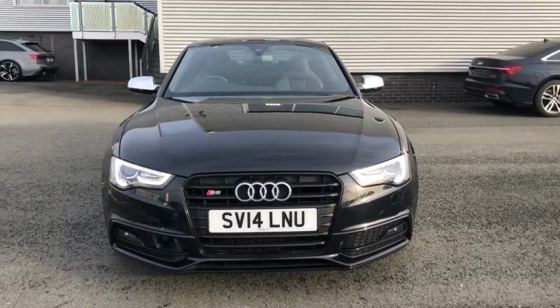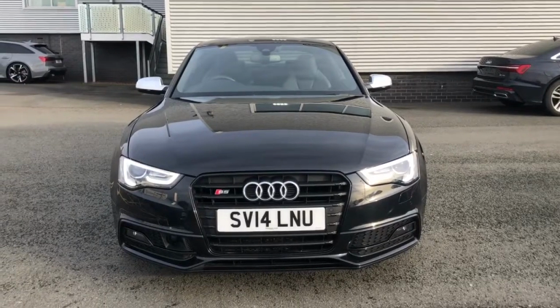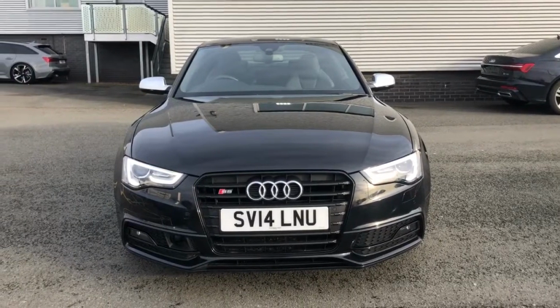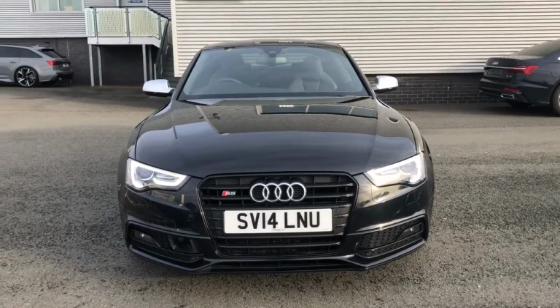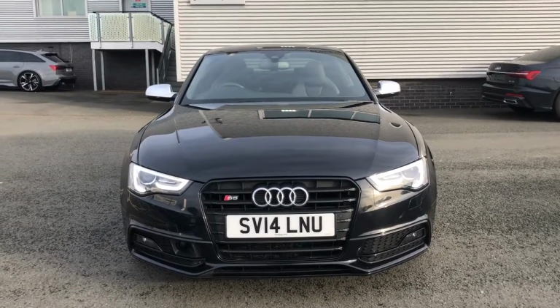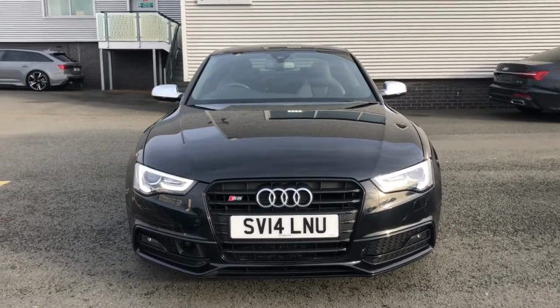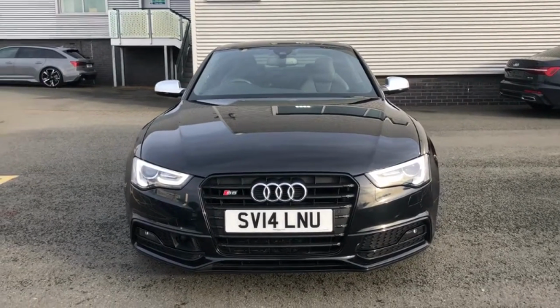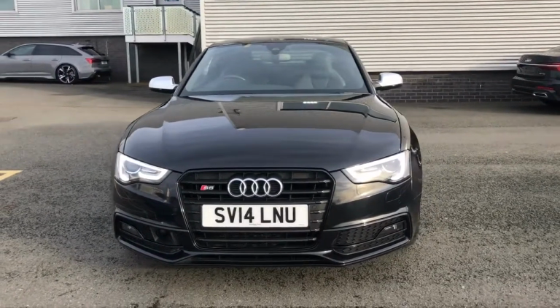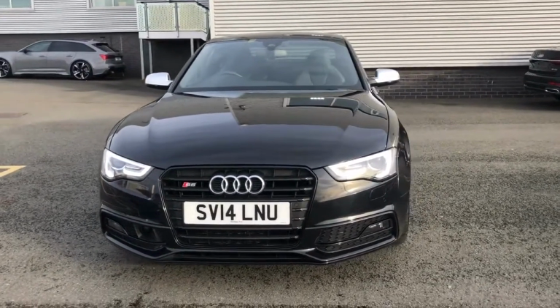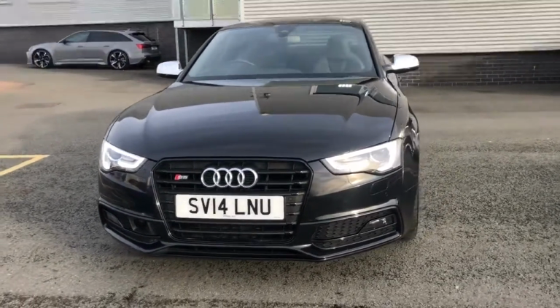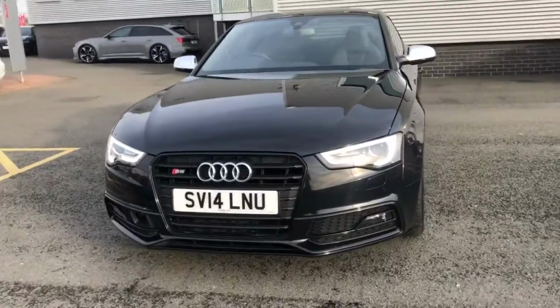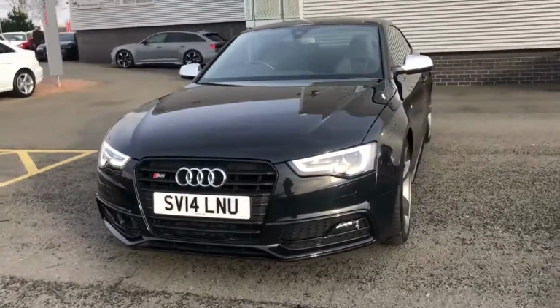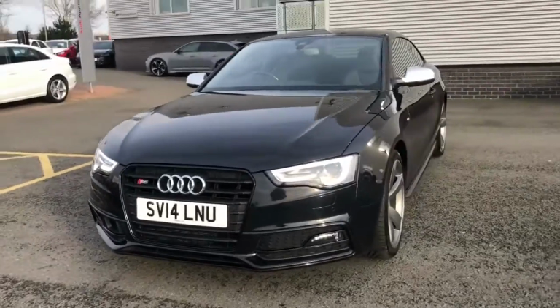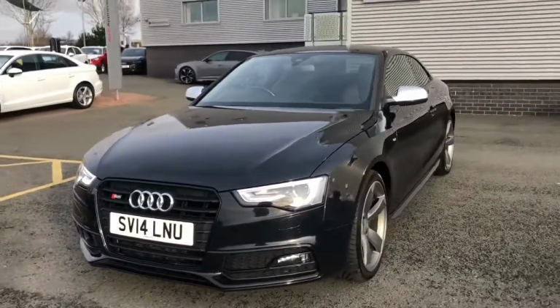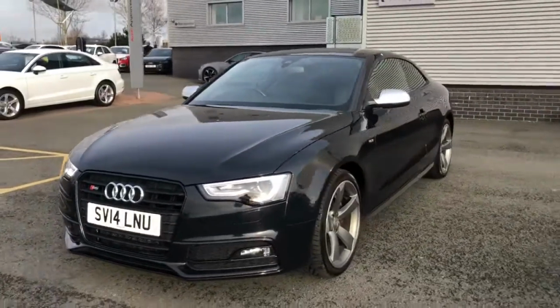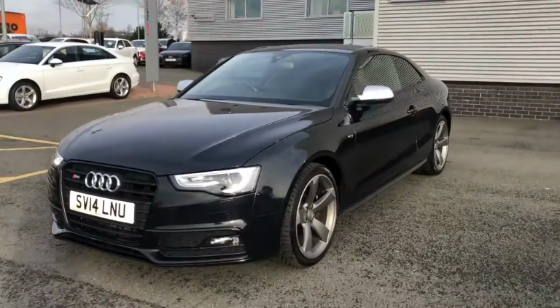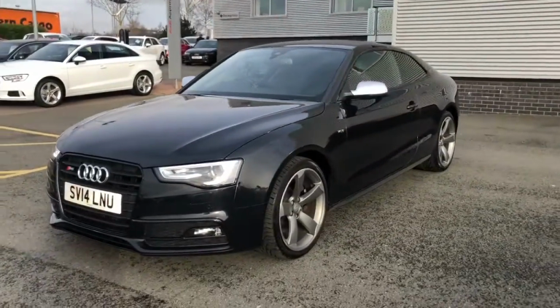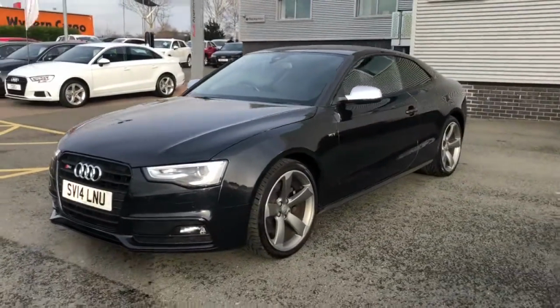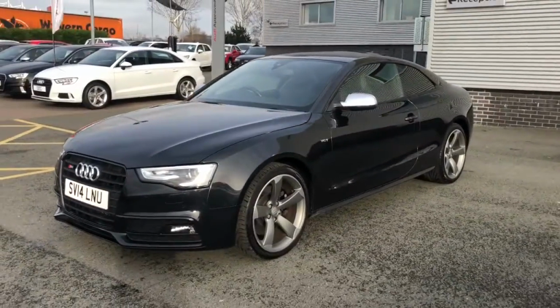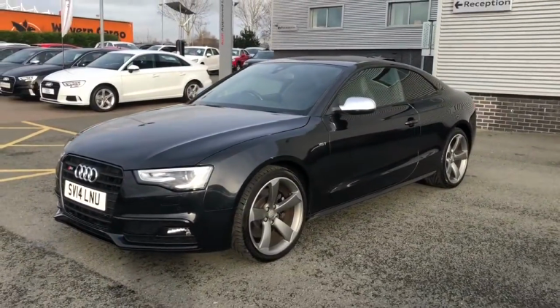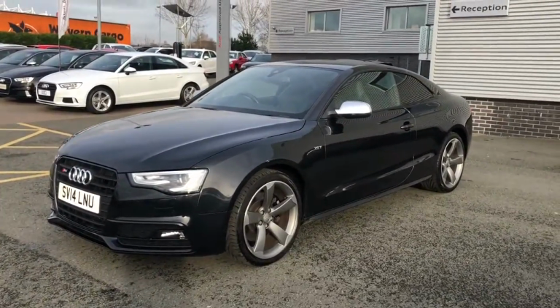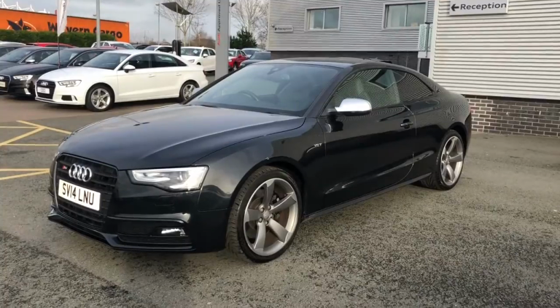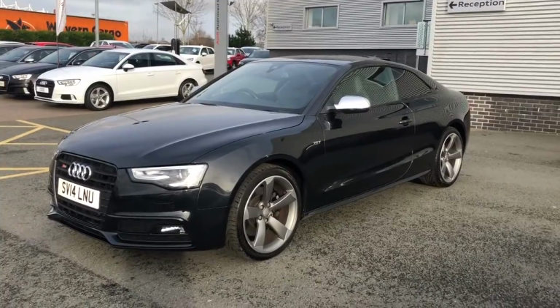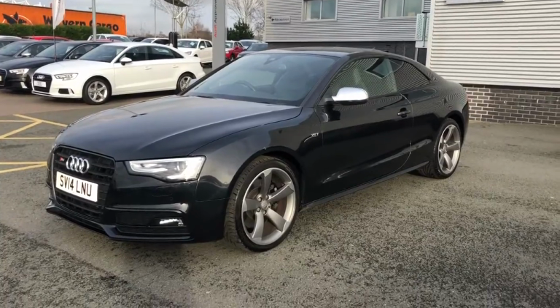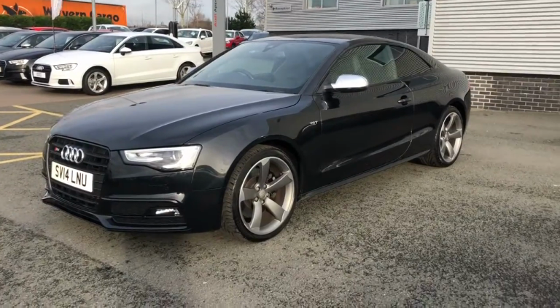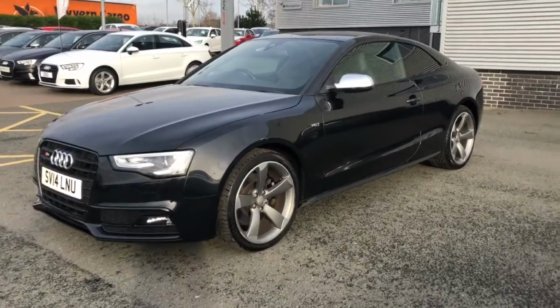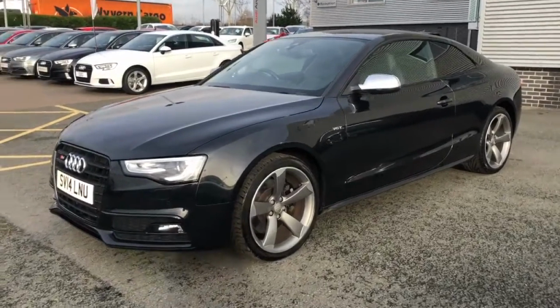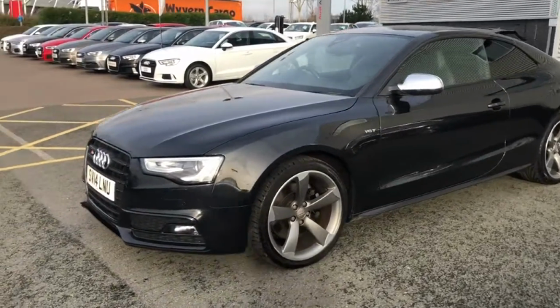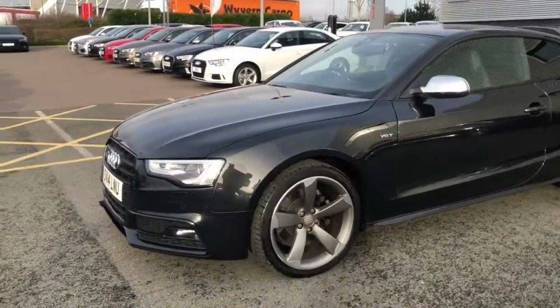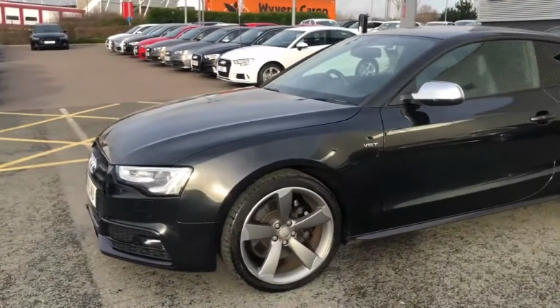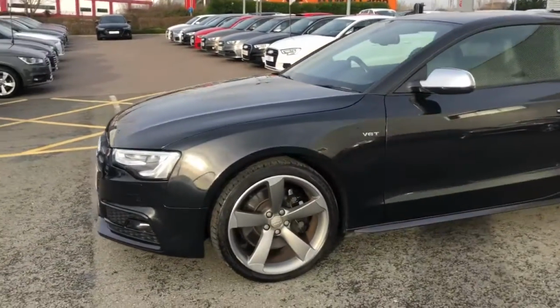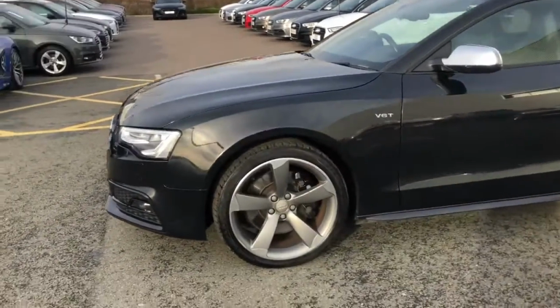Hello and welcome to Stoke Audi. Here we have an approved used Audi S5 Coupe. This is the Black Edition 3.0L TFSI 333PS engine with the S-Tronic gearbox. This car is finished in Phantom Black Pearl Effect paint.